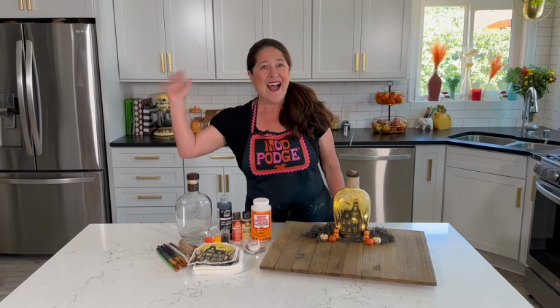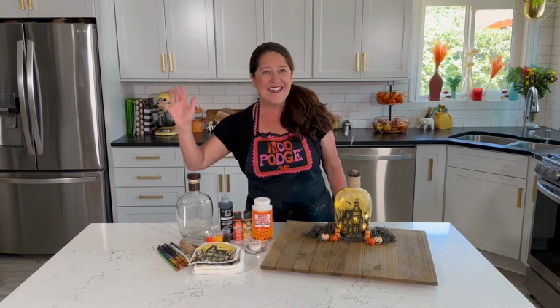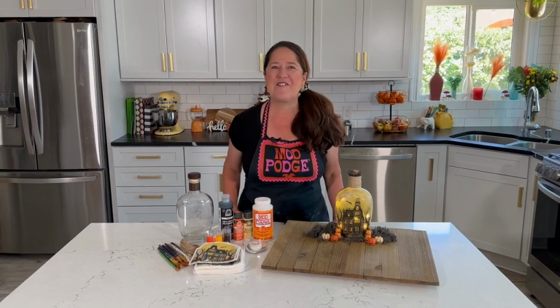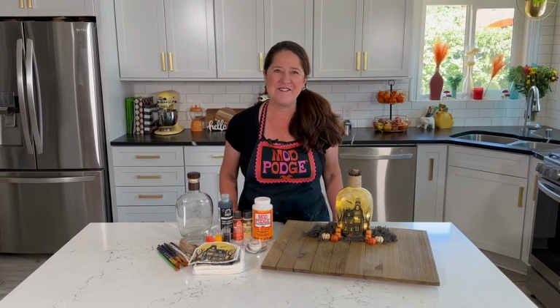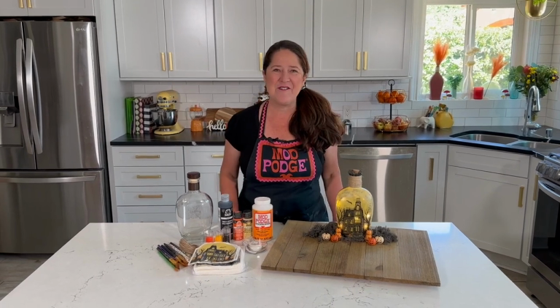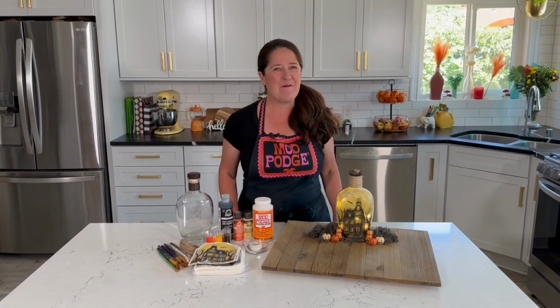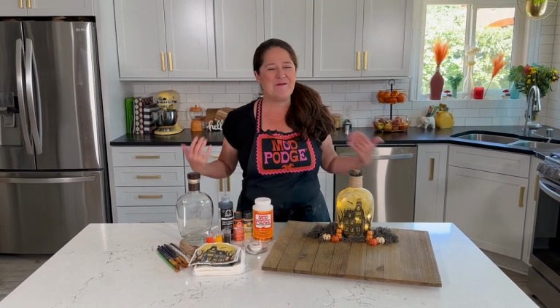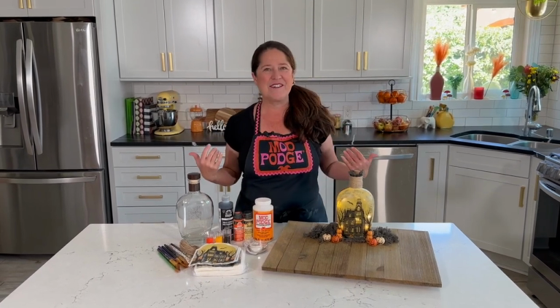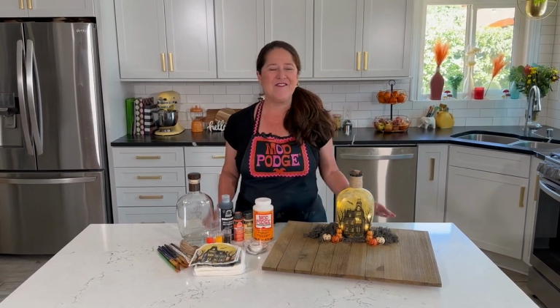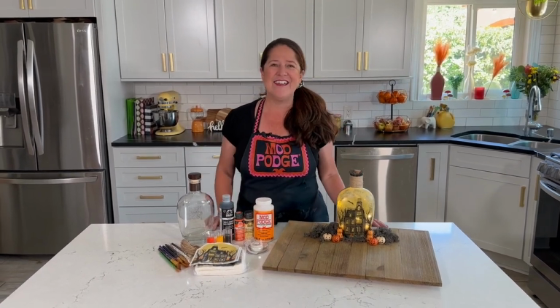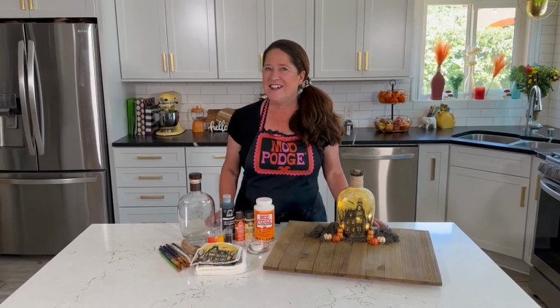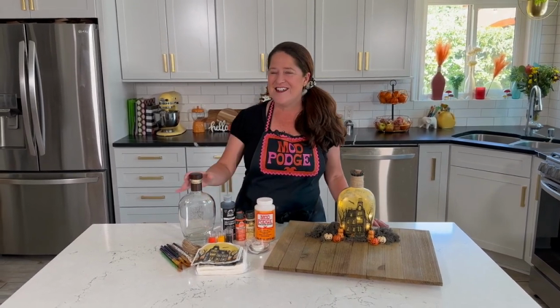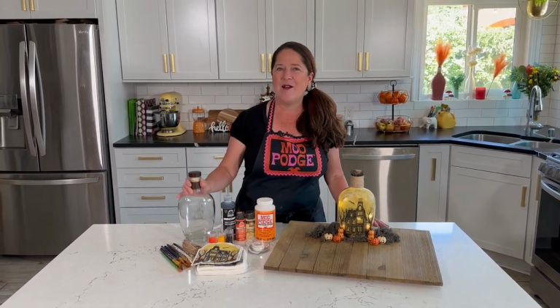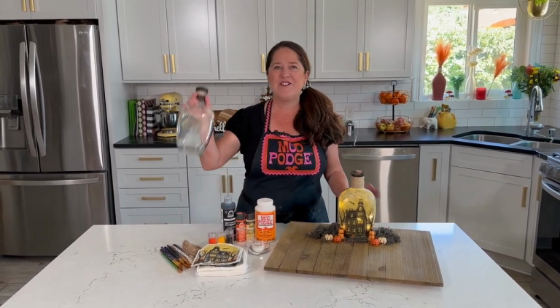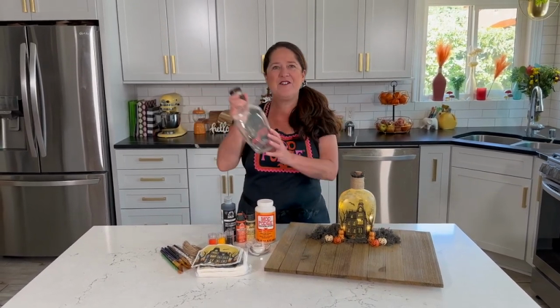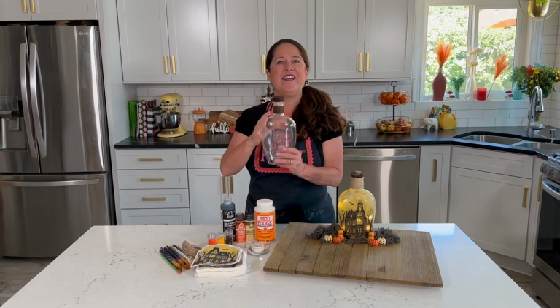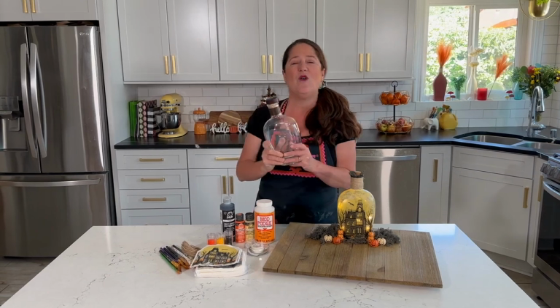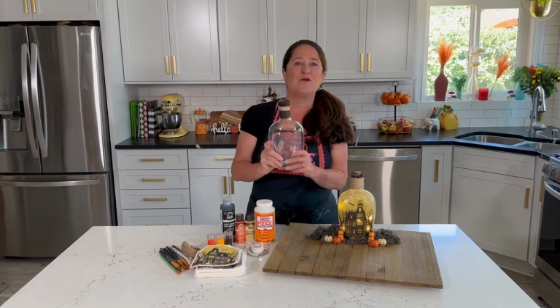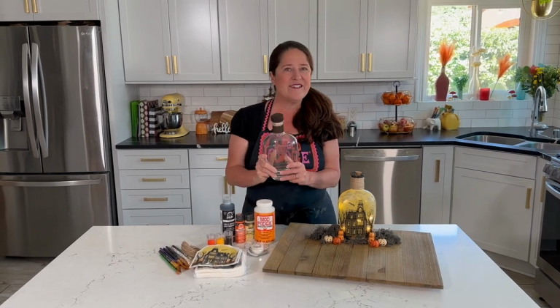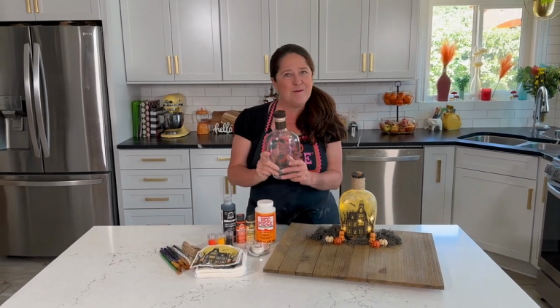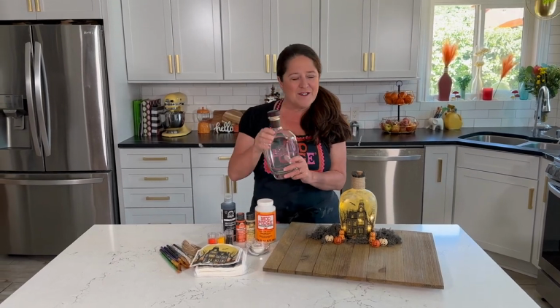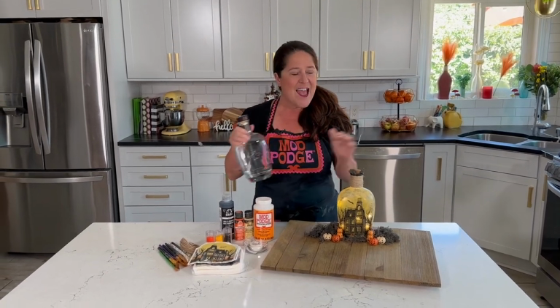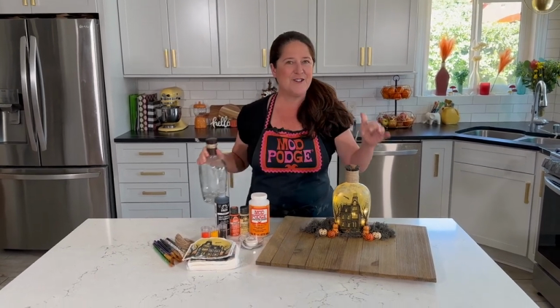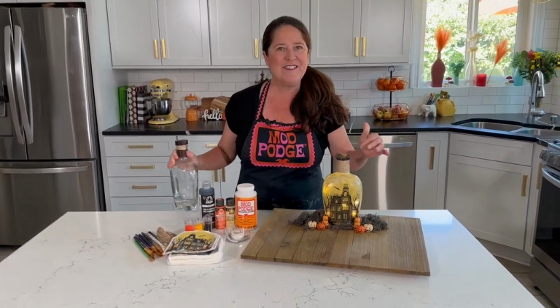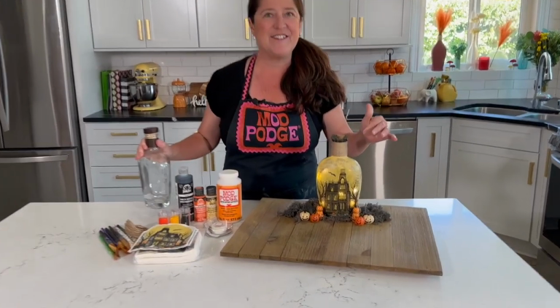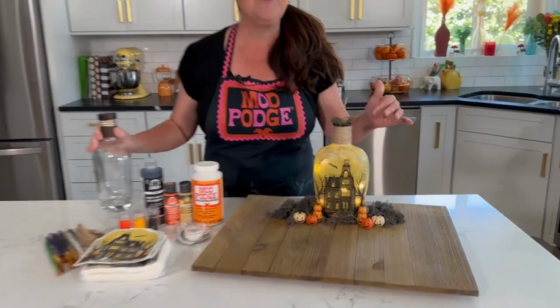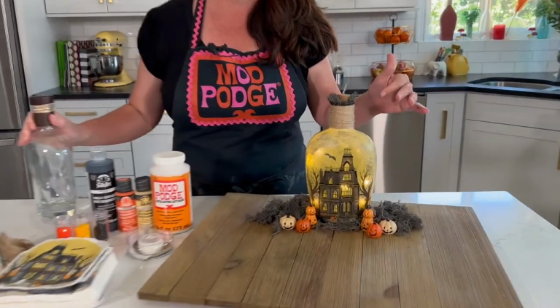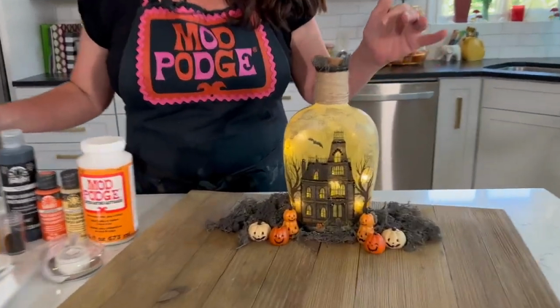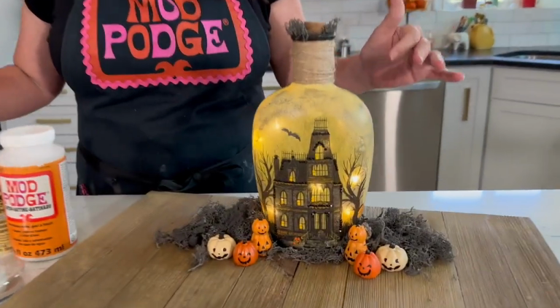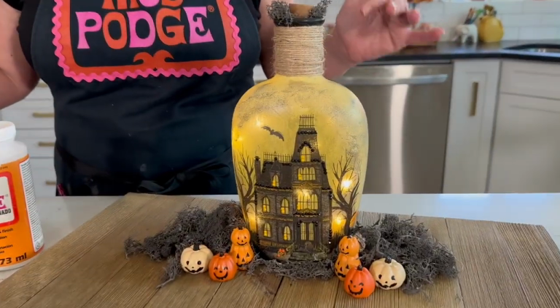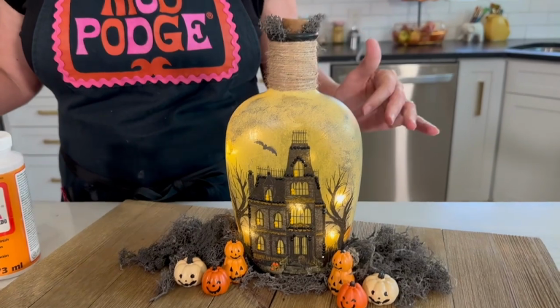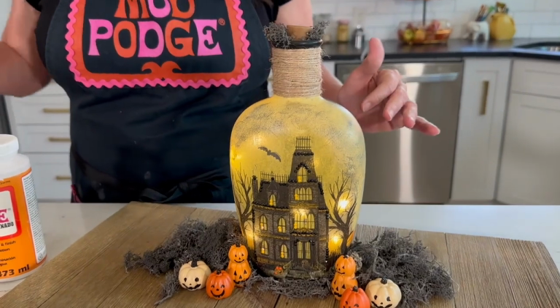Hi guys! Welcome back to Make It with Mod Podge. My name is Kathy Fillion and today I'm going to show you how you can take your old recycled bottles and turn them into these adorable Halloween bottle lamps.